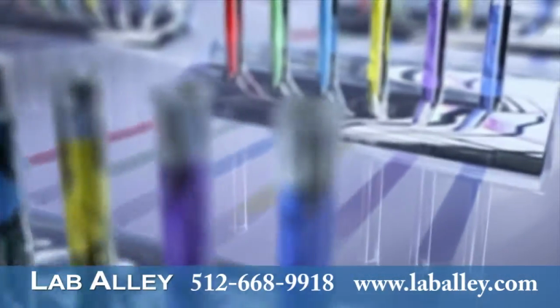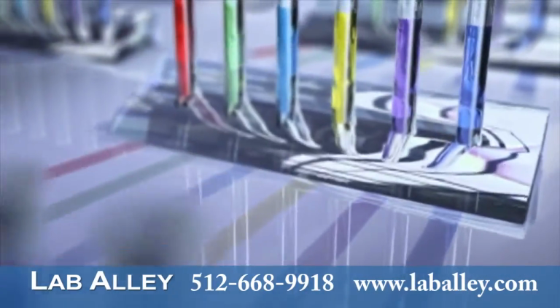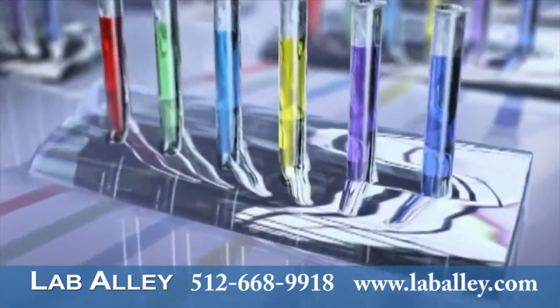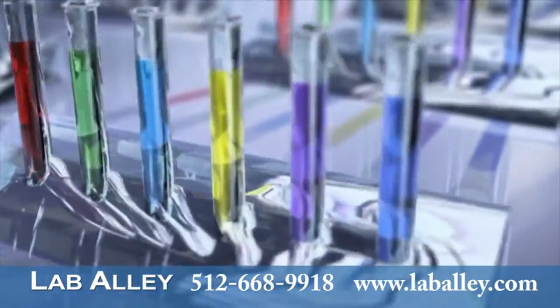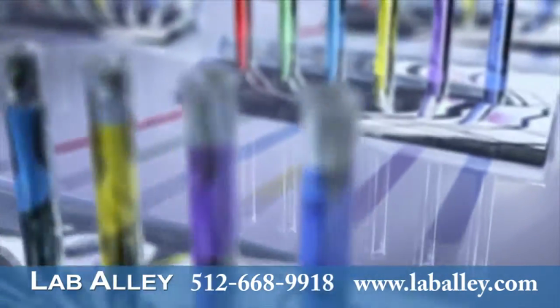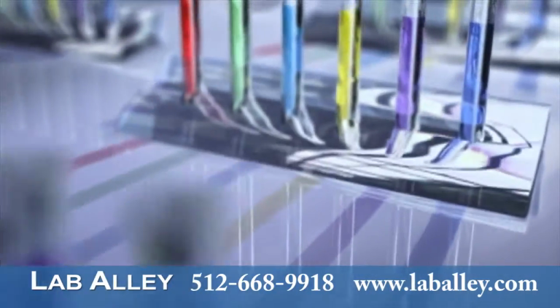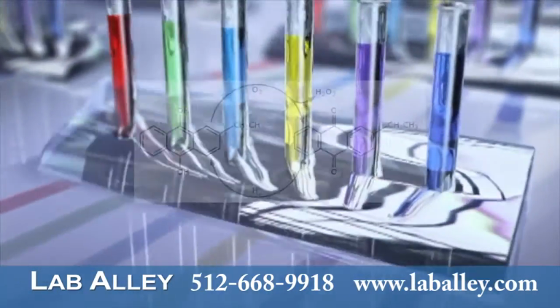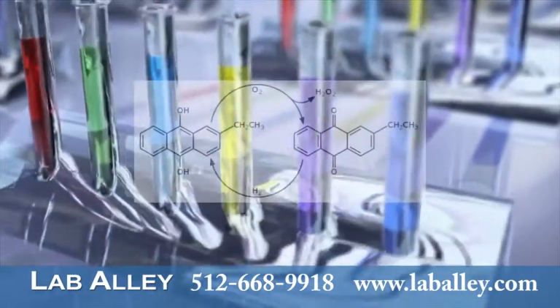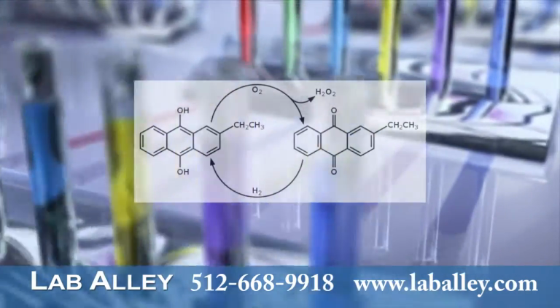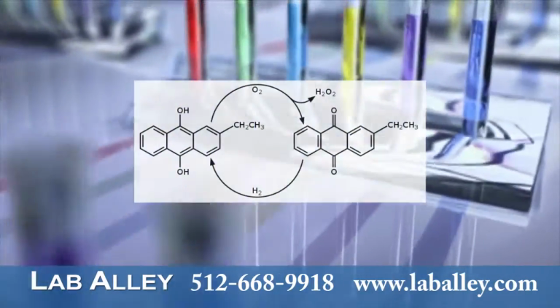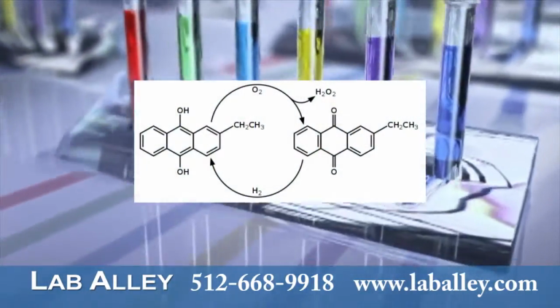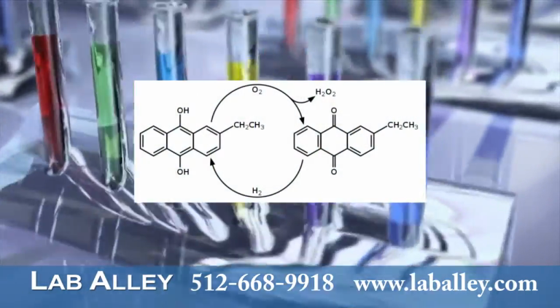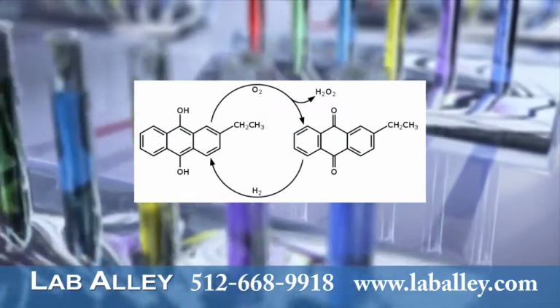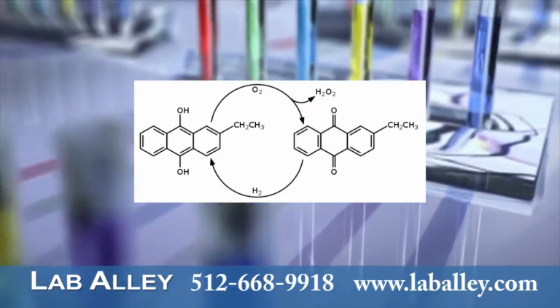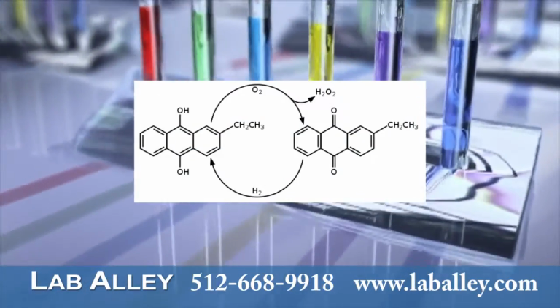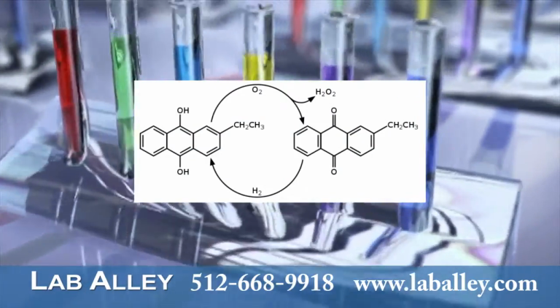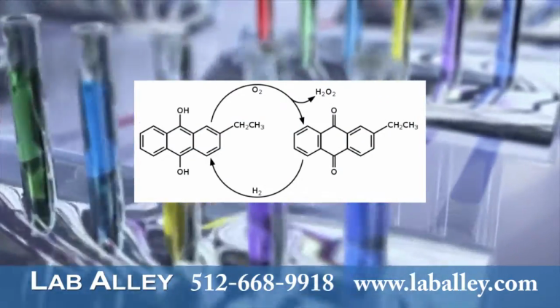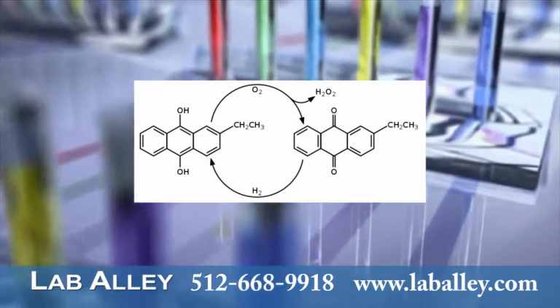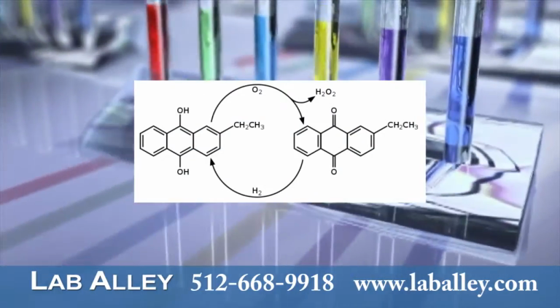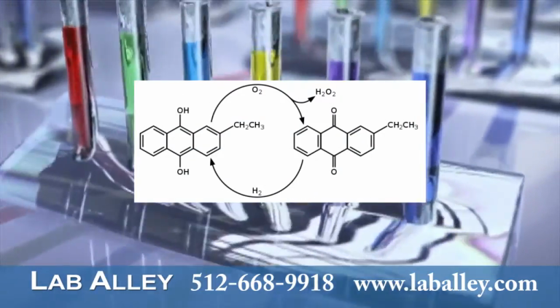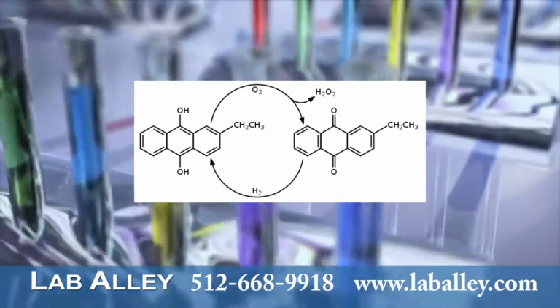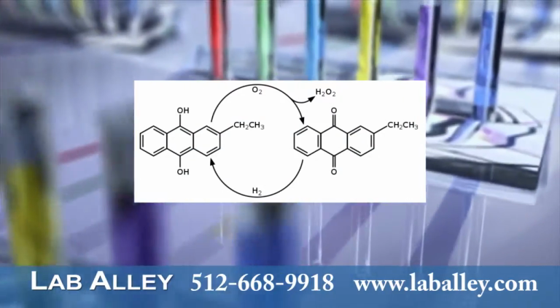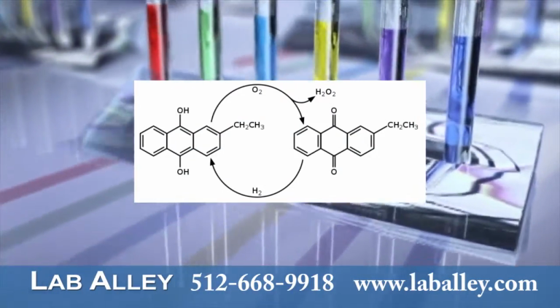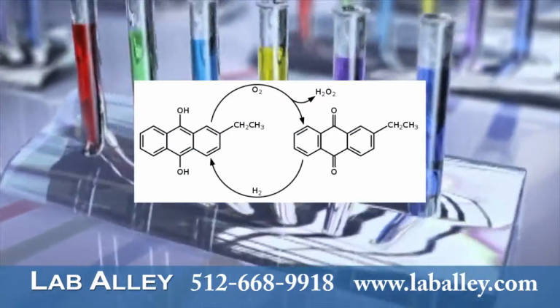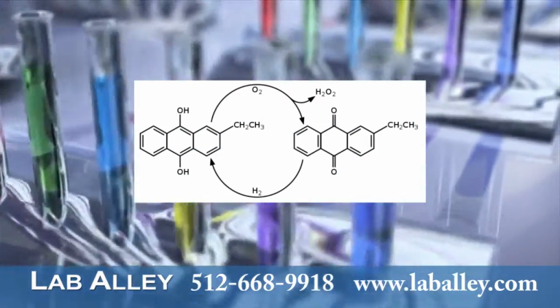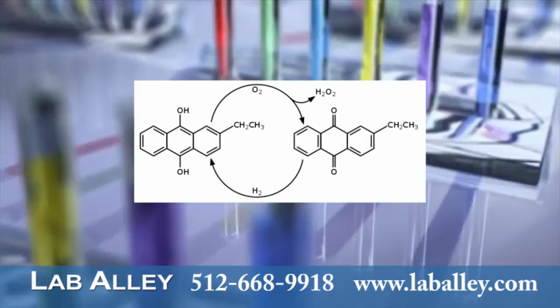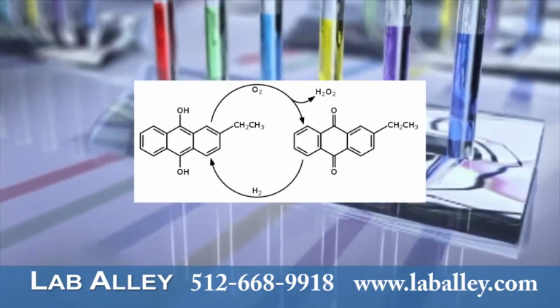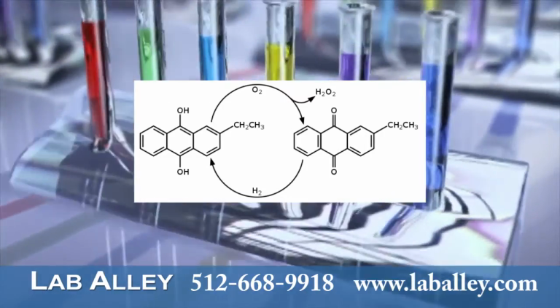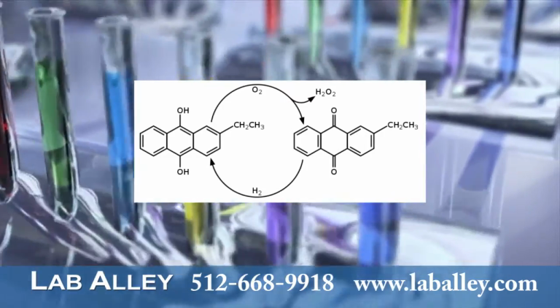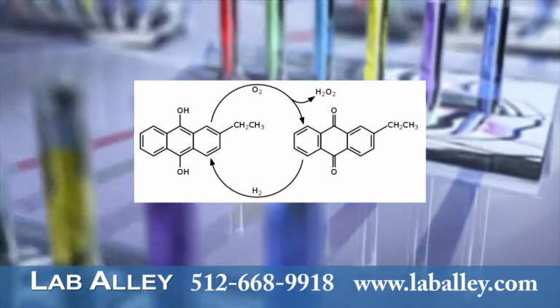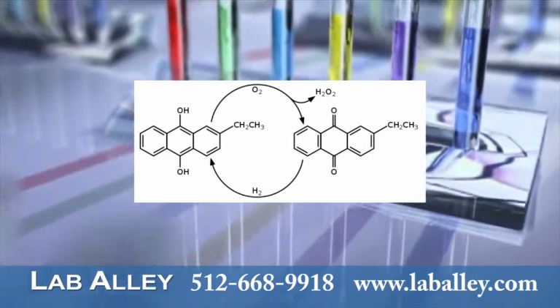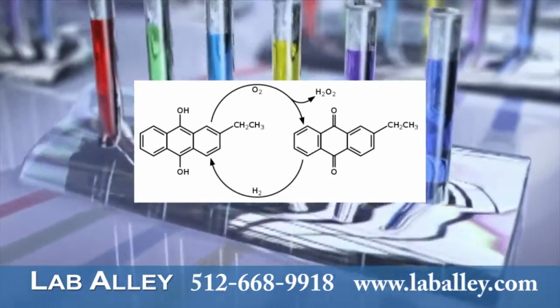The principal manufacturing process of hydrogen peroxide involves reactions of oxygen from the air with certain organic compounds, in particular anthraquinone or isopropyl alcohol.